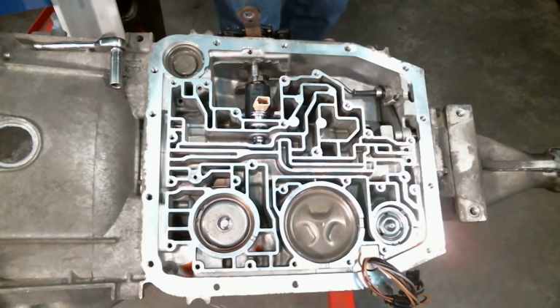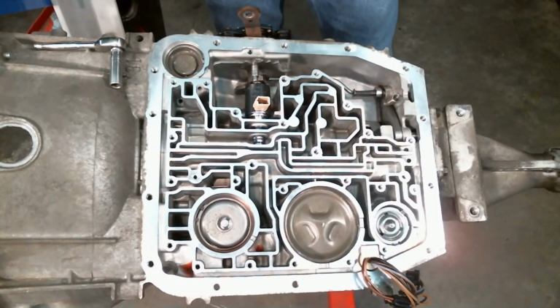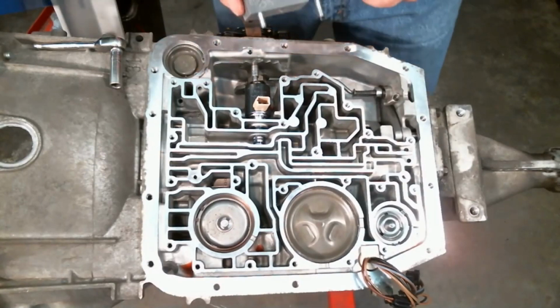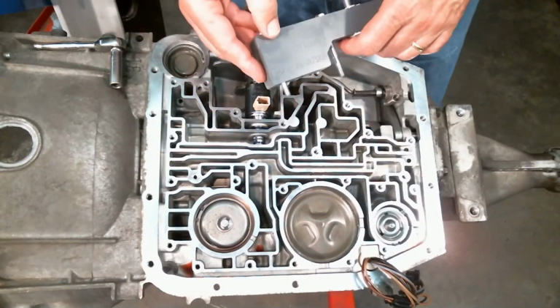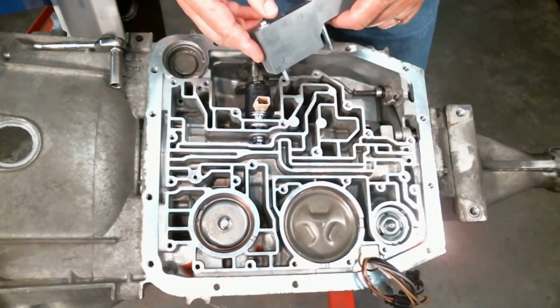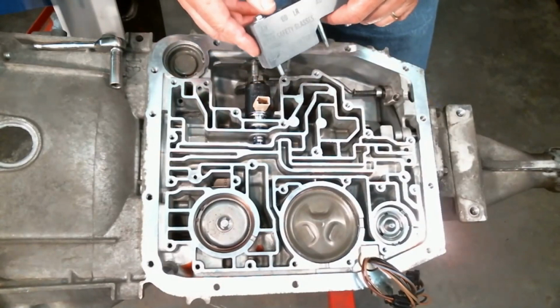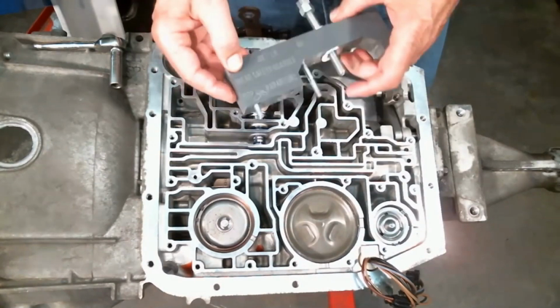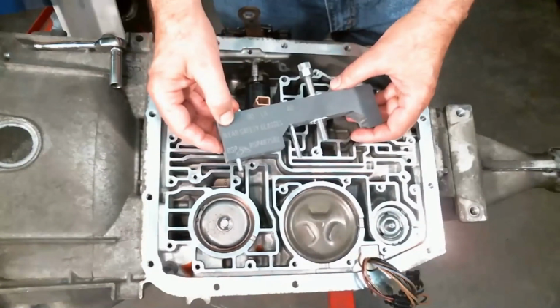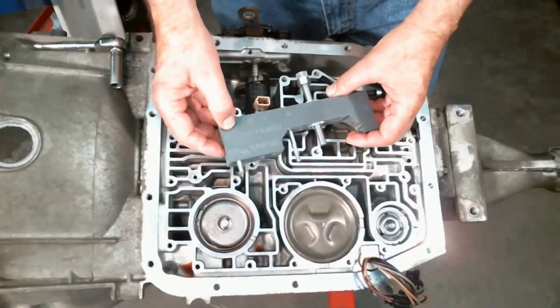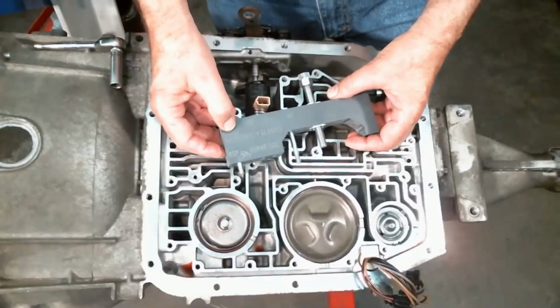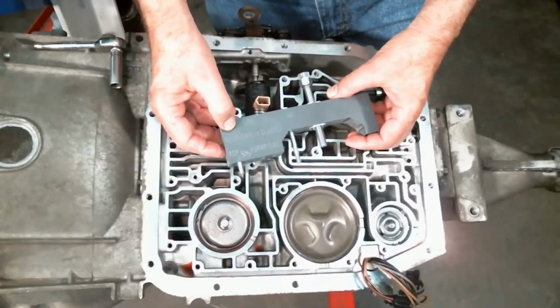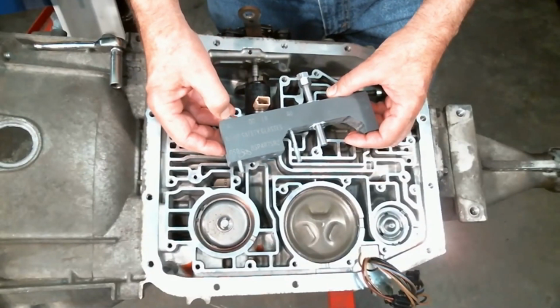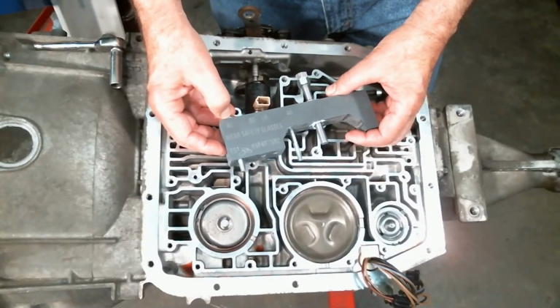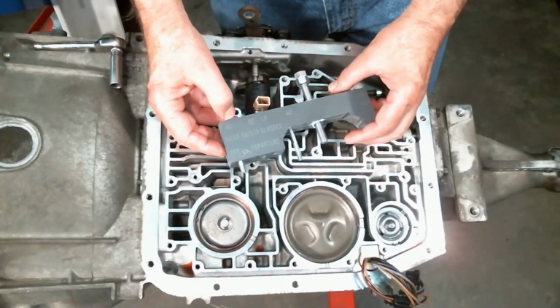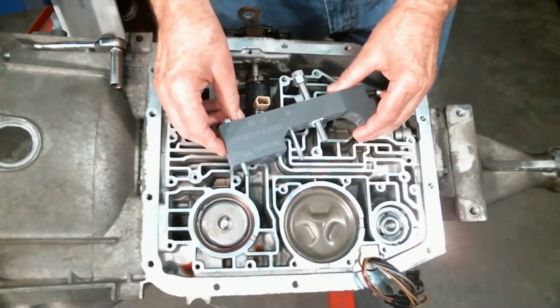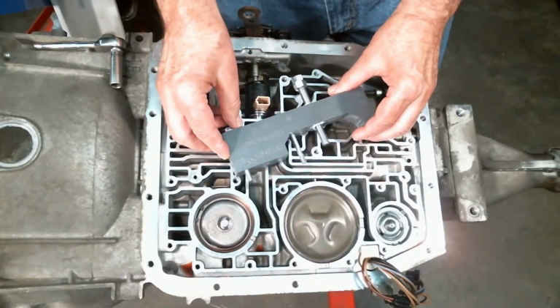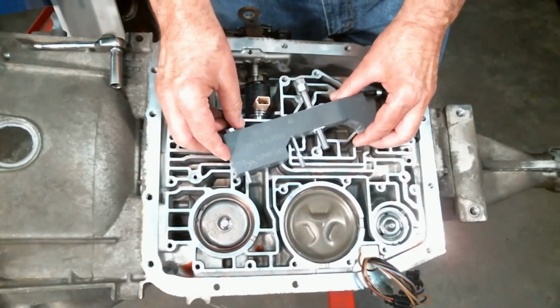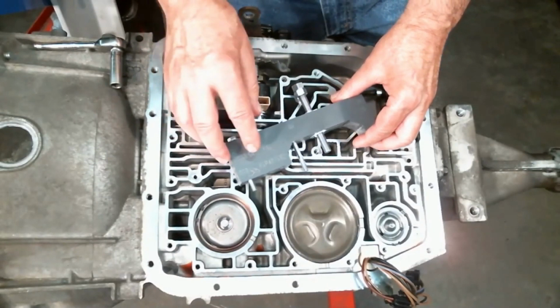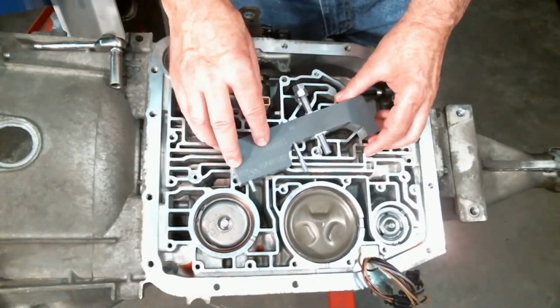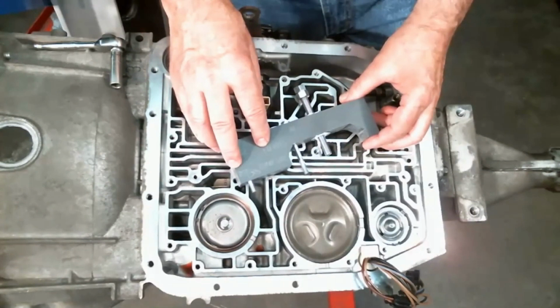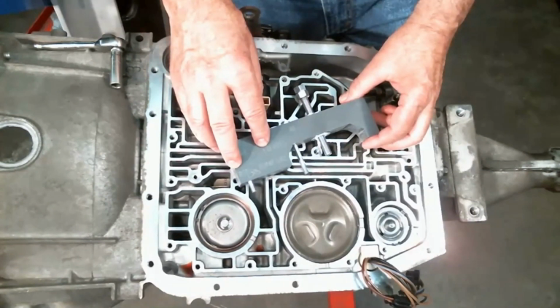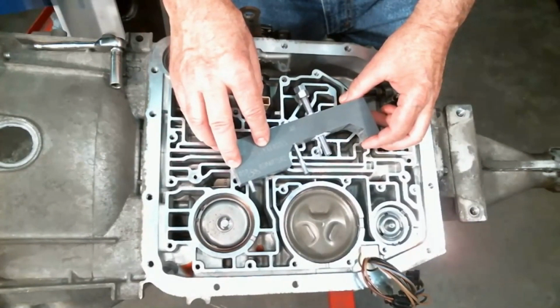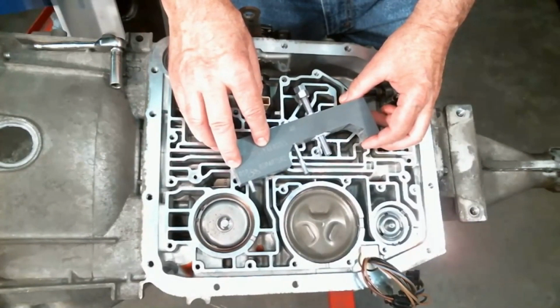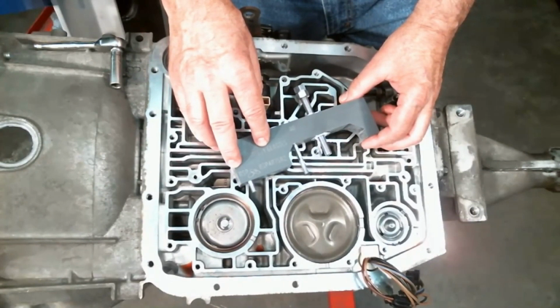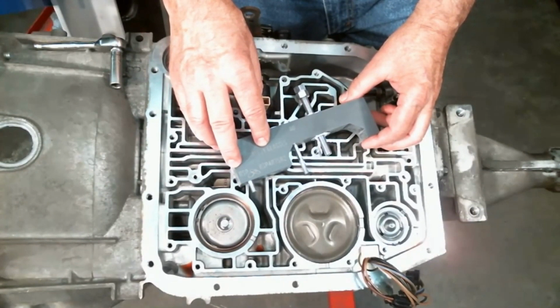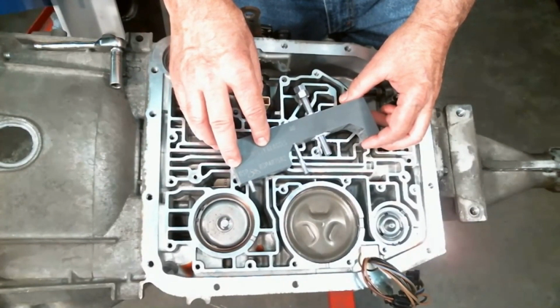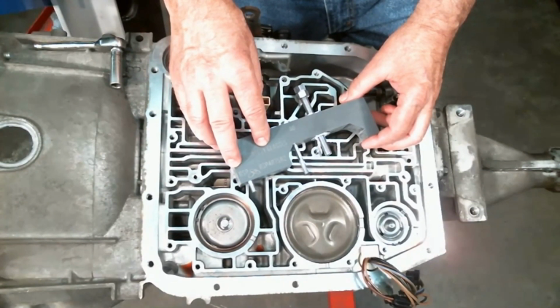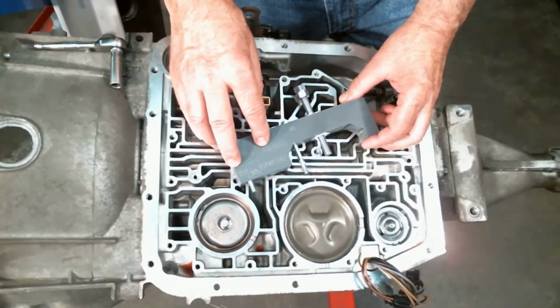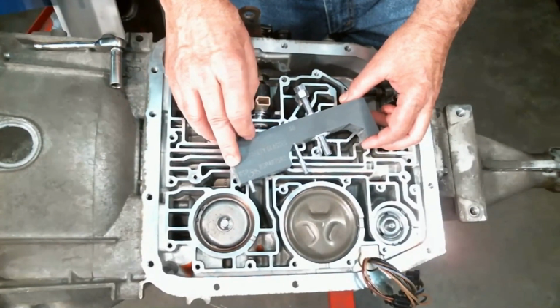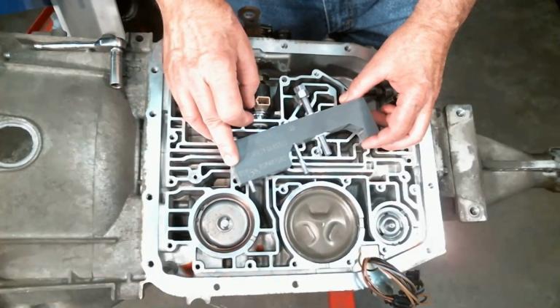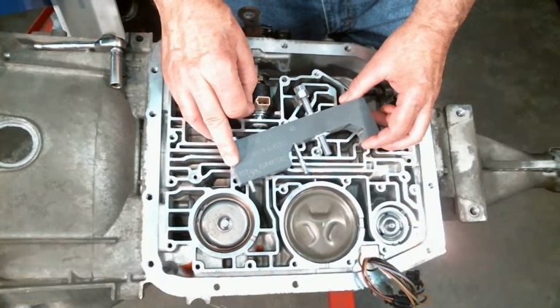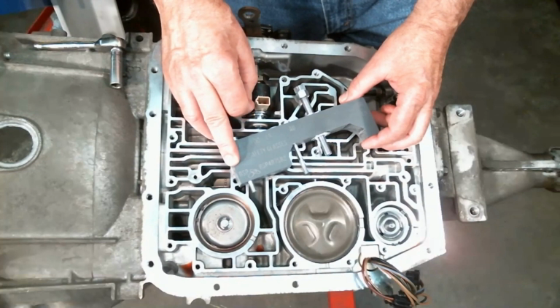Hi, I'm Ken Collins of Bedshoe Productions. I'm doing a short video here on how to use the servo and 1-2 accumulator tool for the AOD-E and 4R70W transmission.